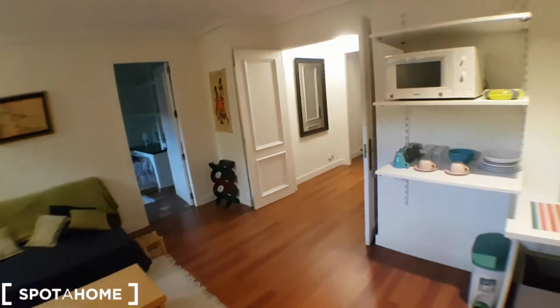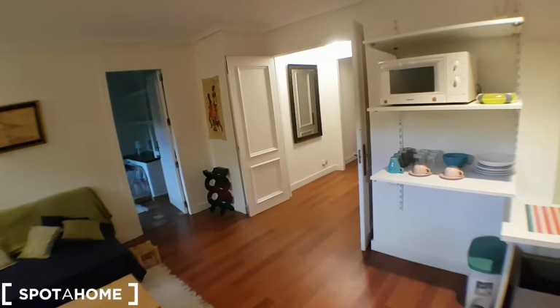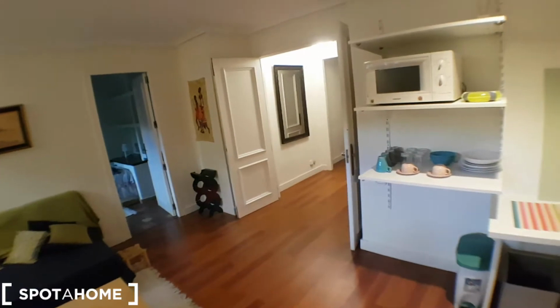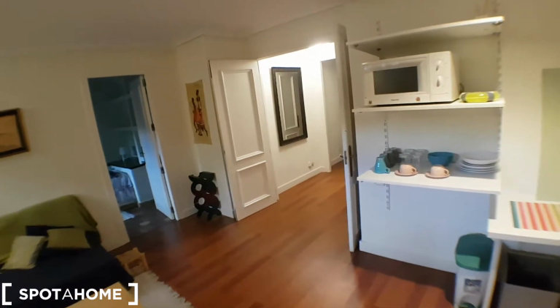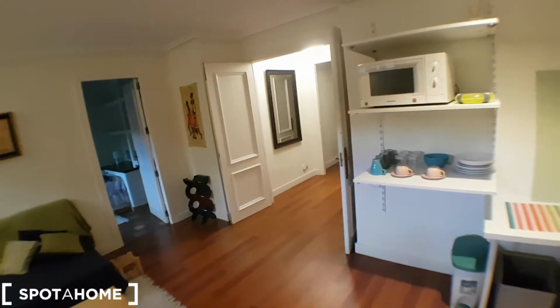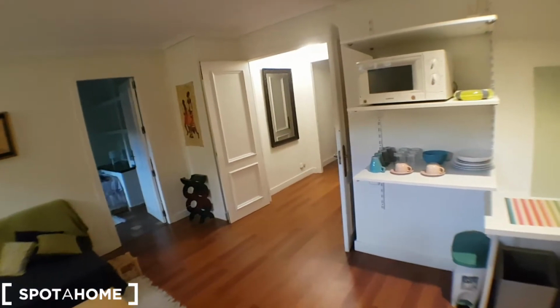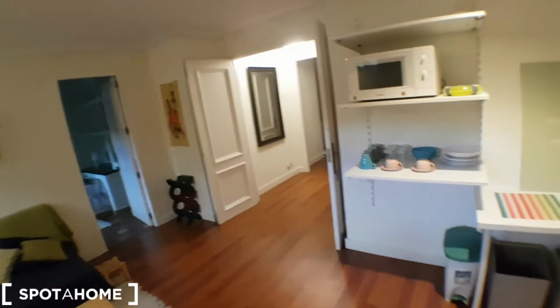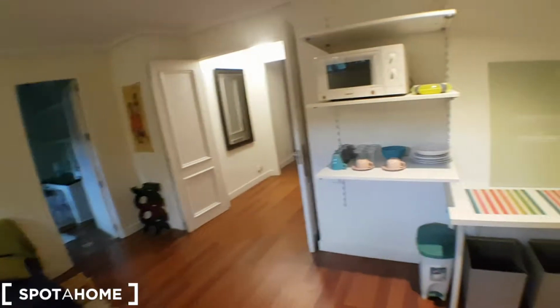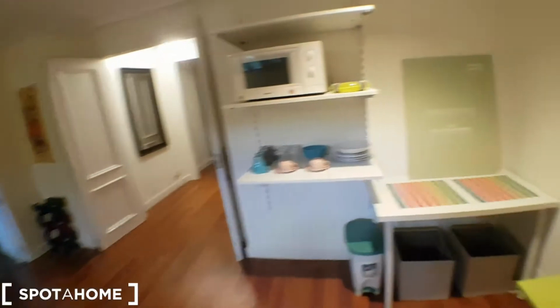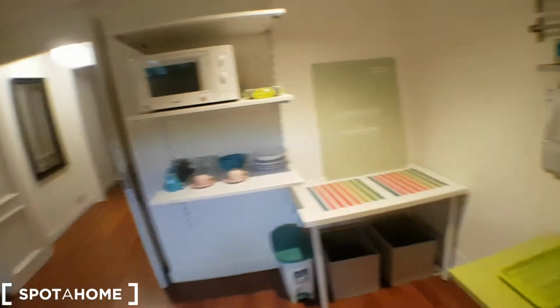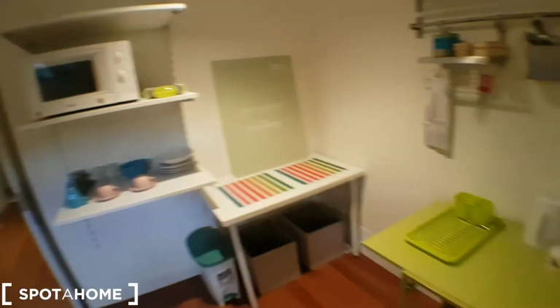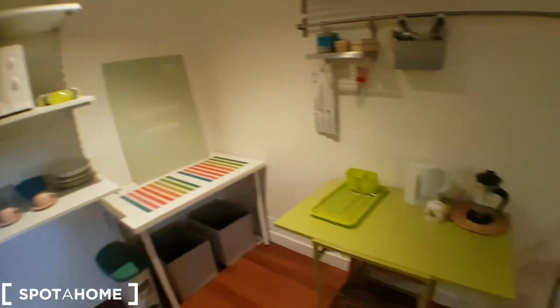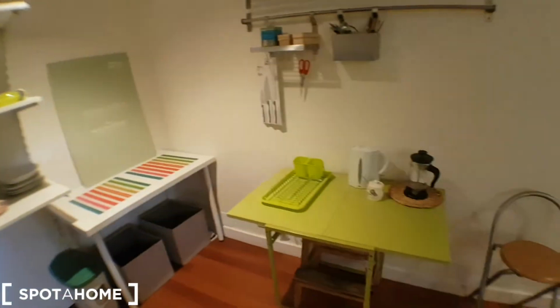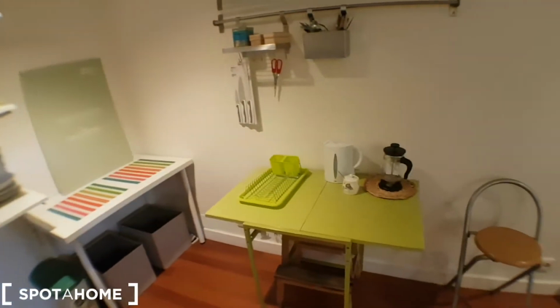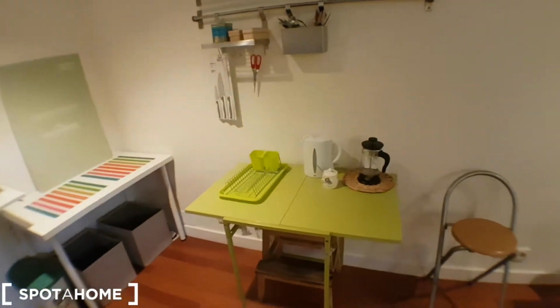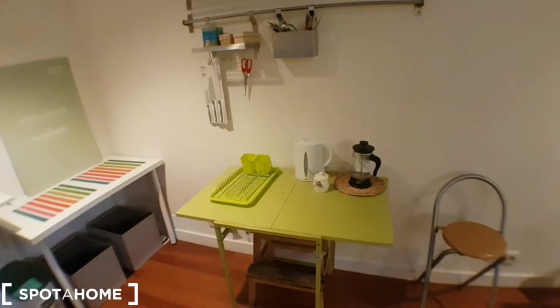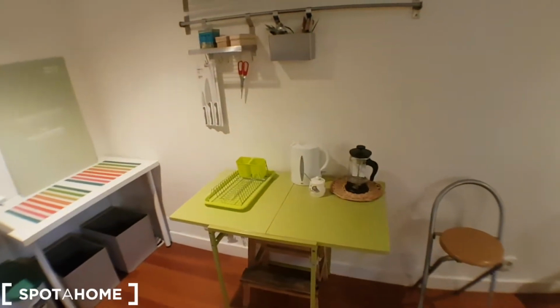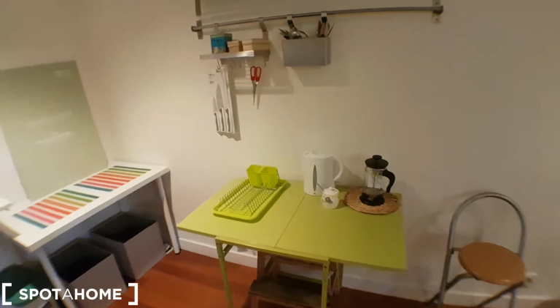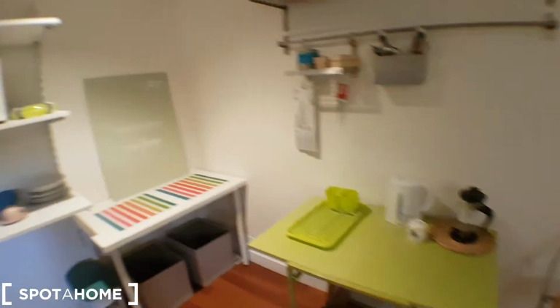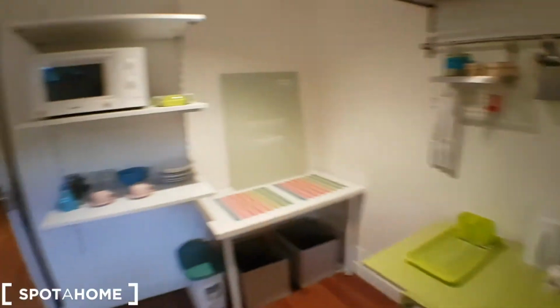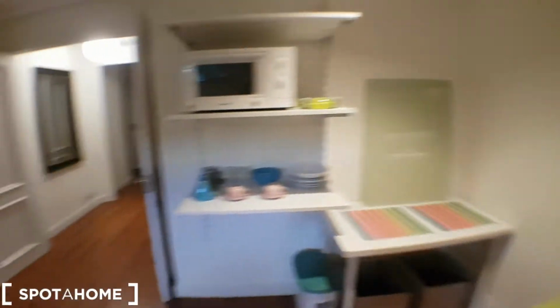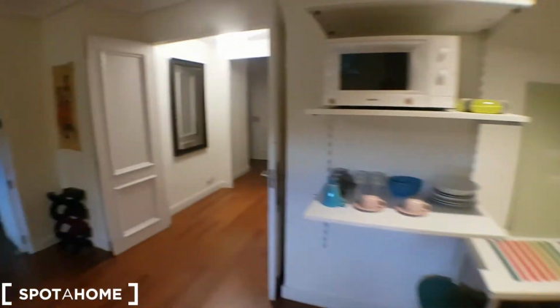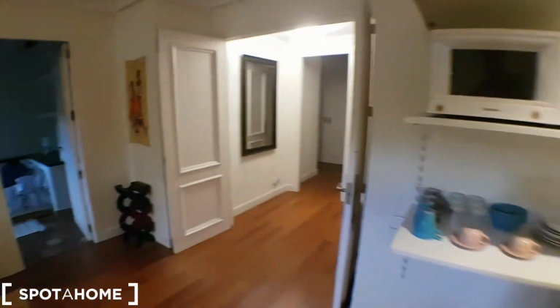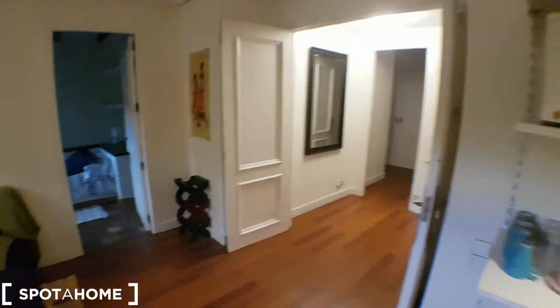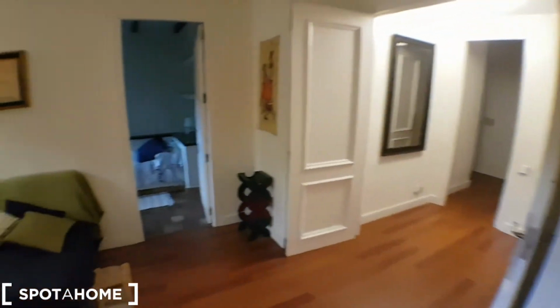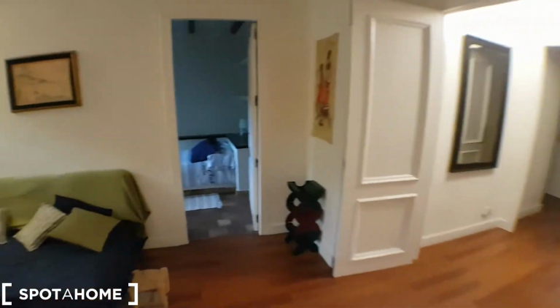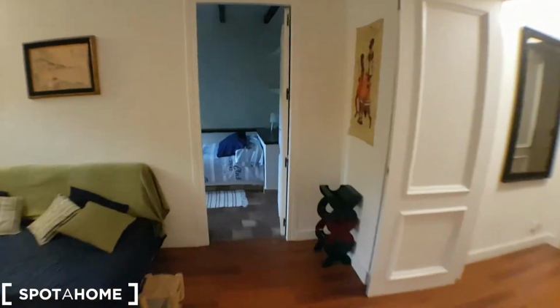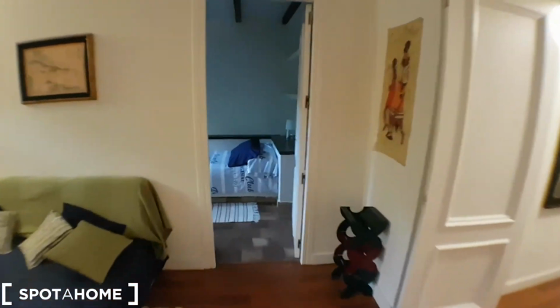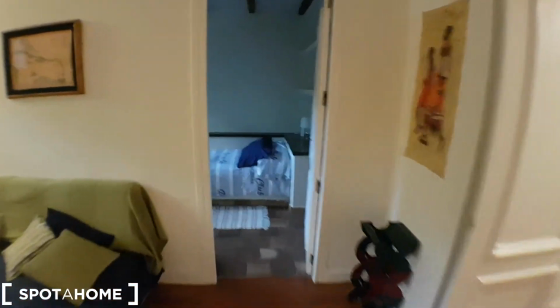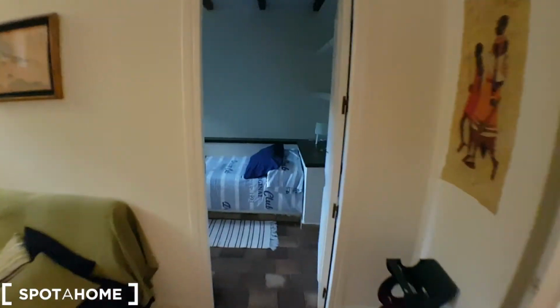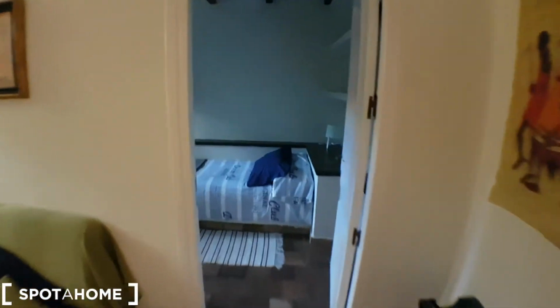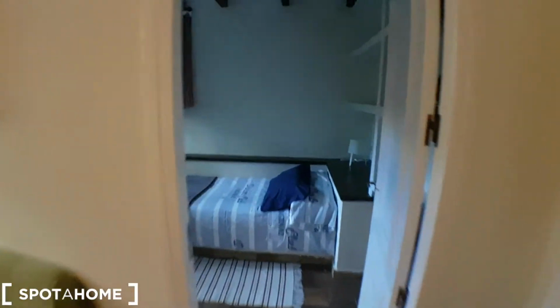There's a microwave, kettle, and coffee maker. And I'll show you the first bedroom.